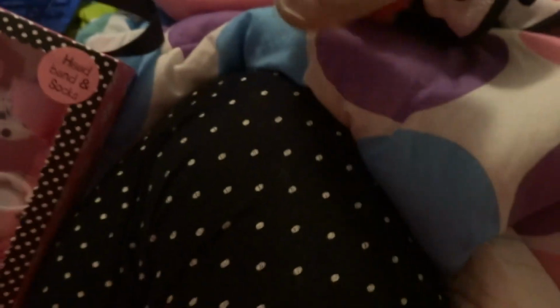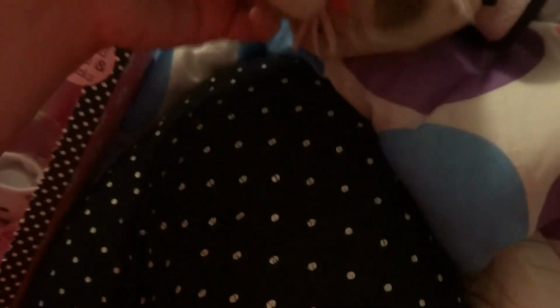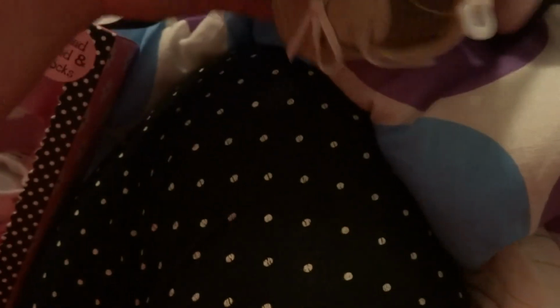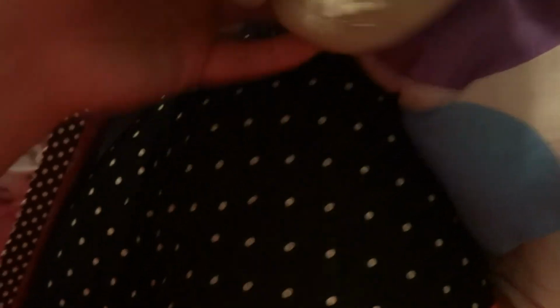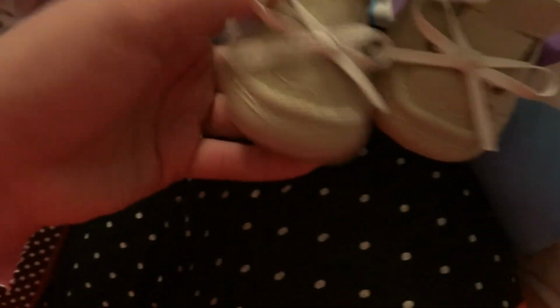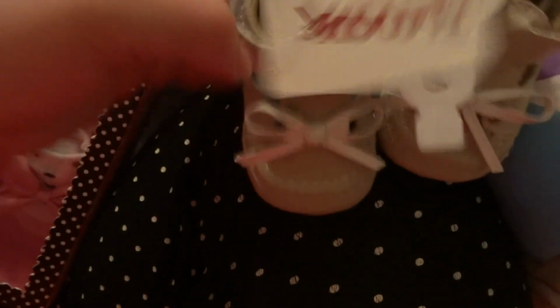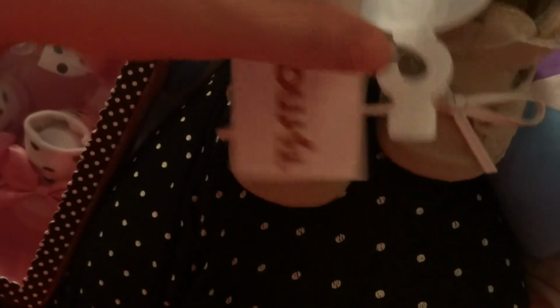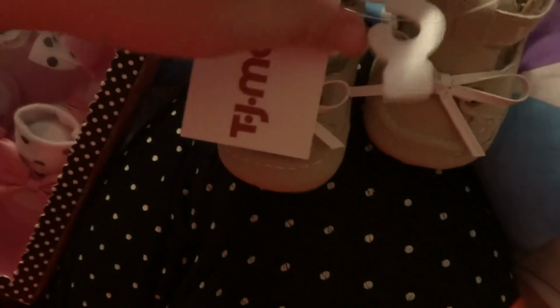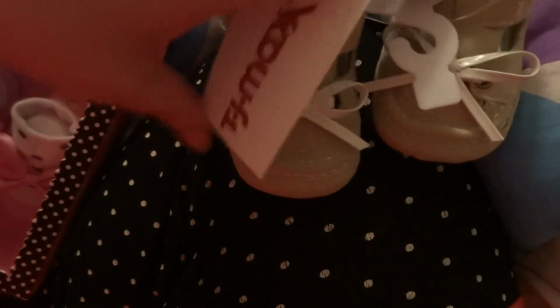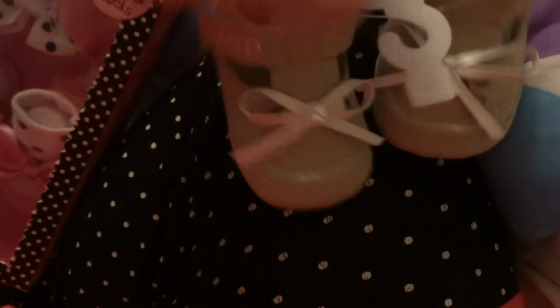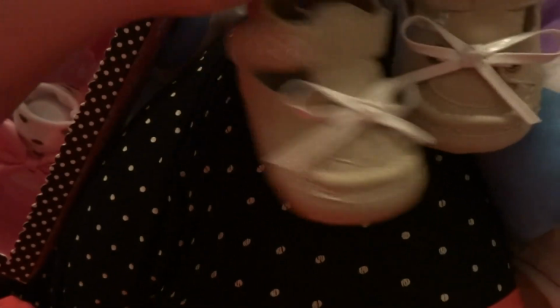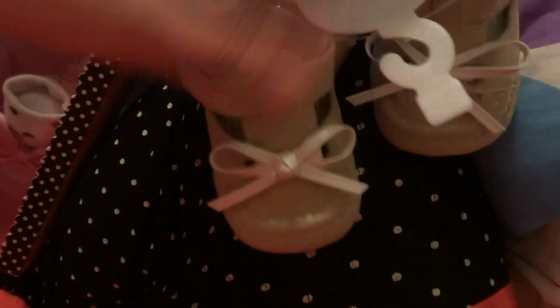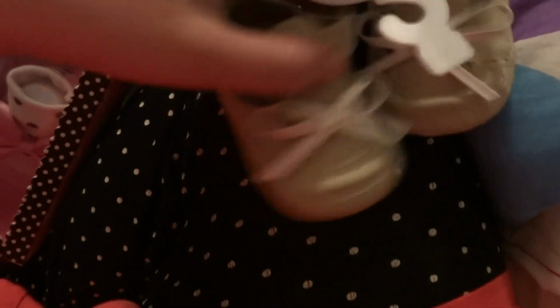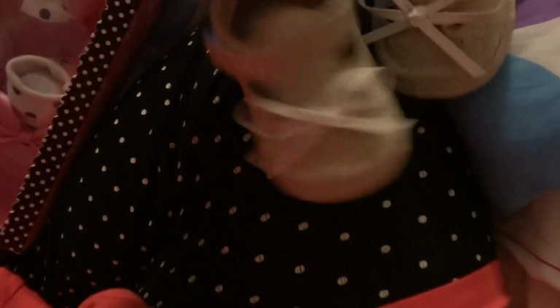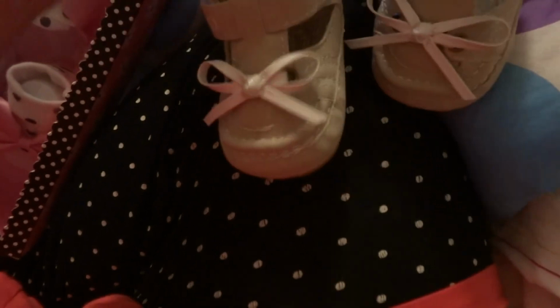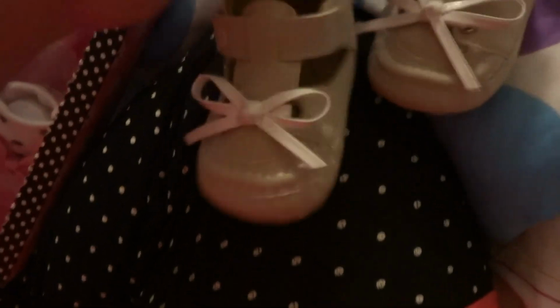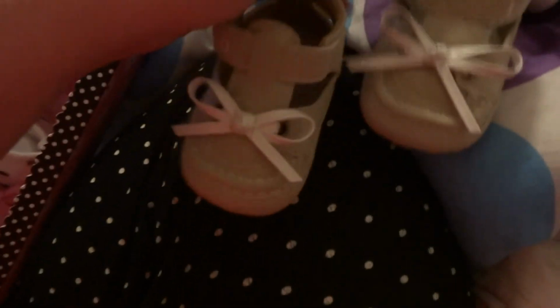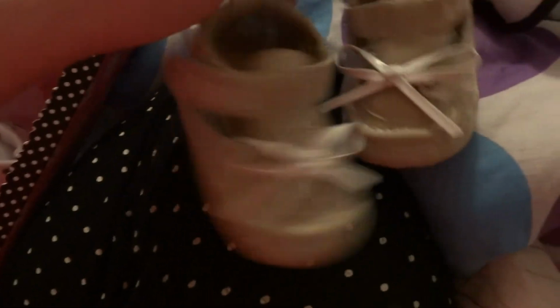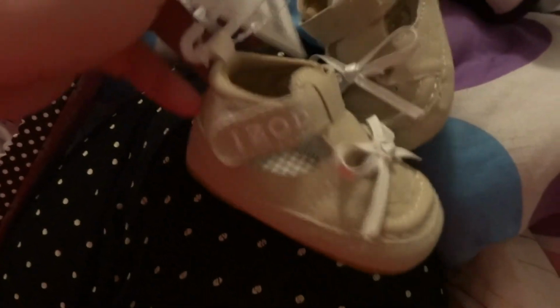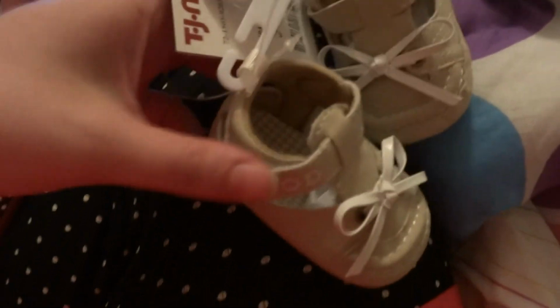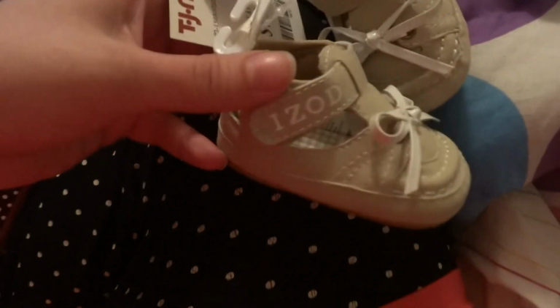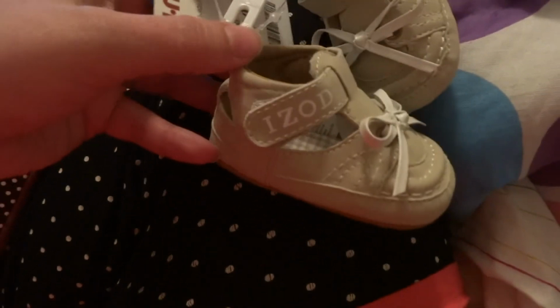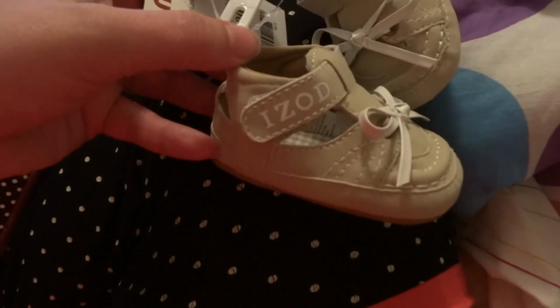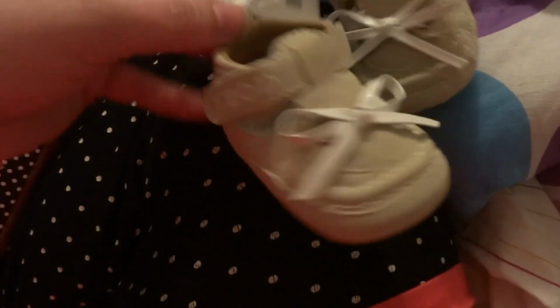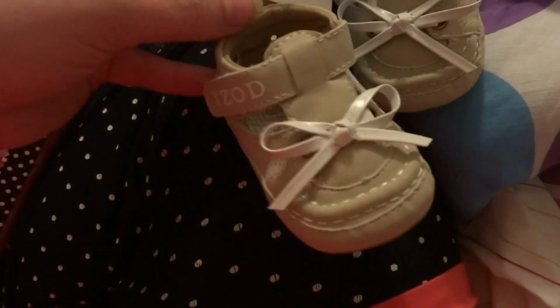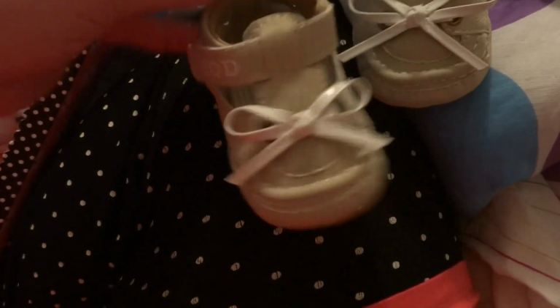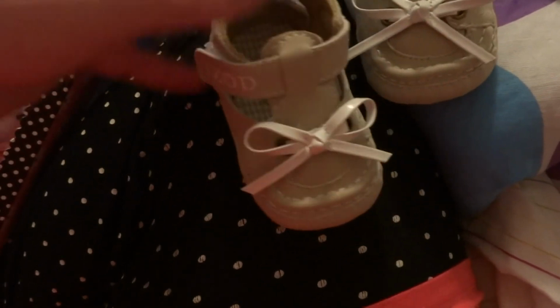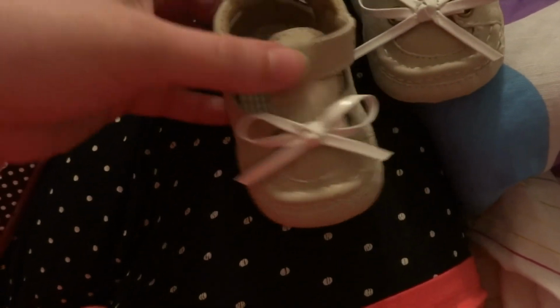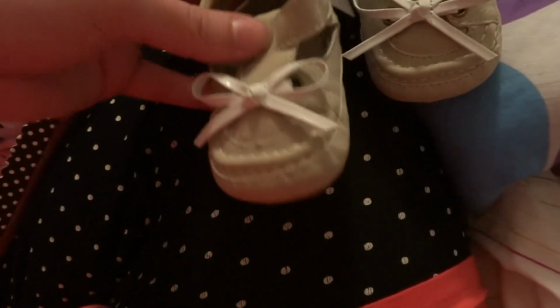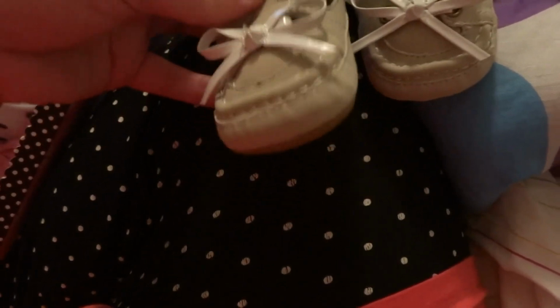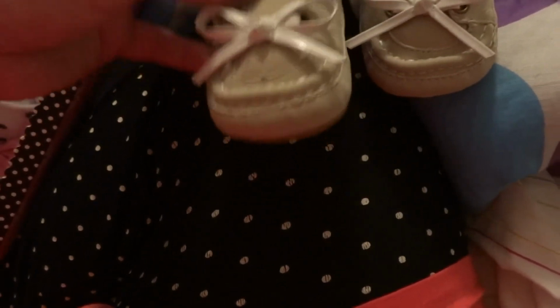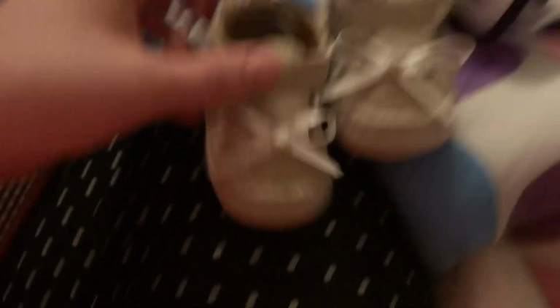They got these — size 0, little newborn Izod sandals.